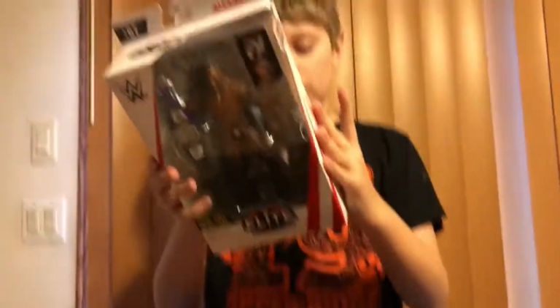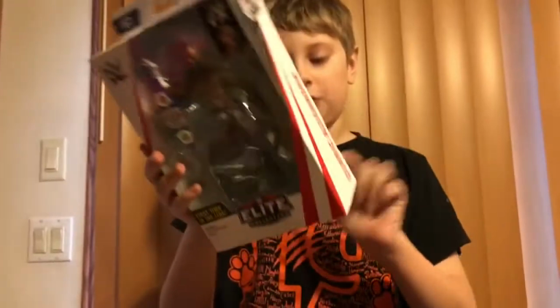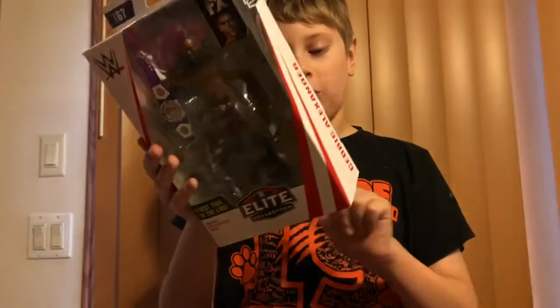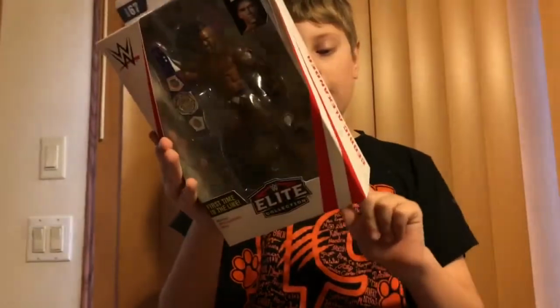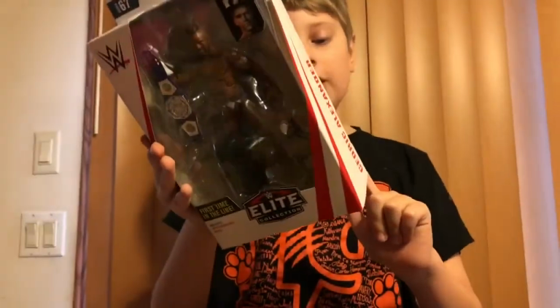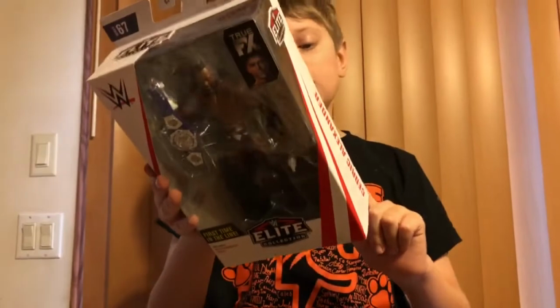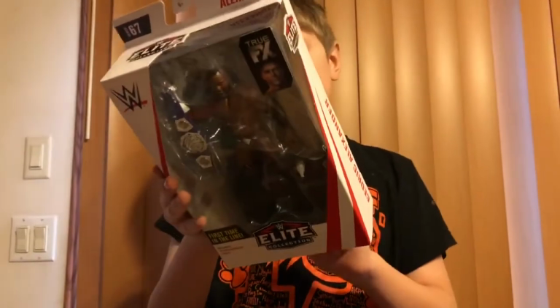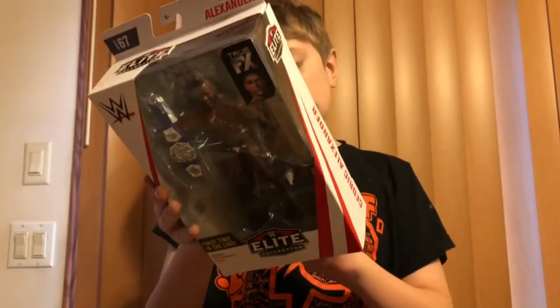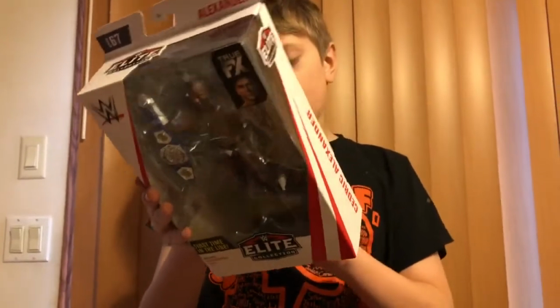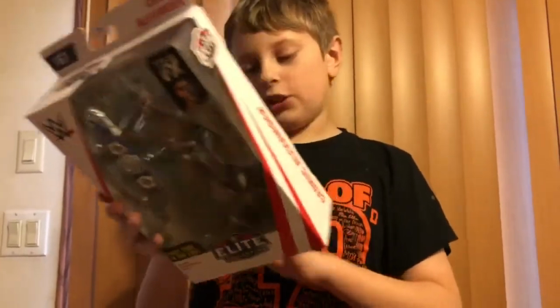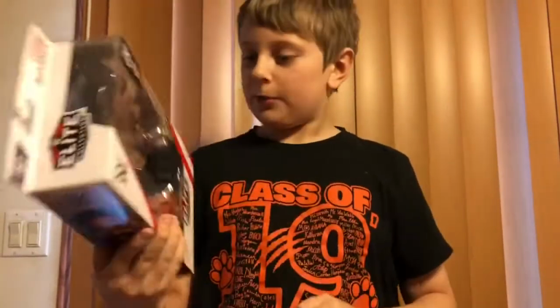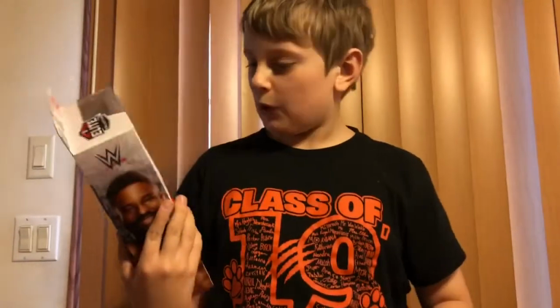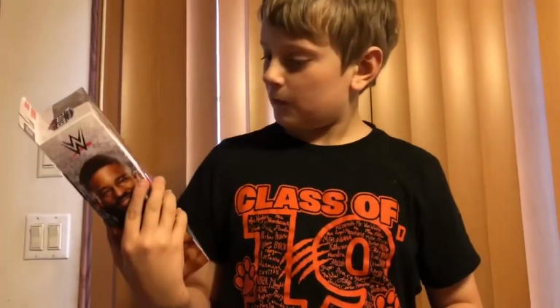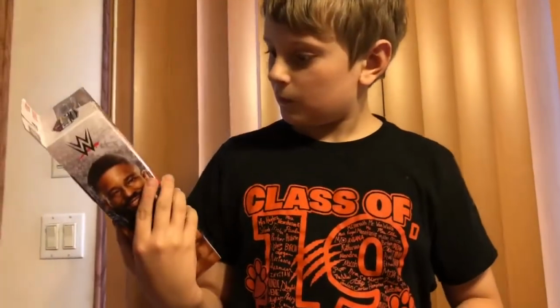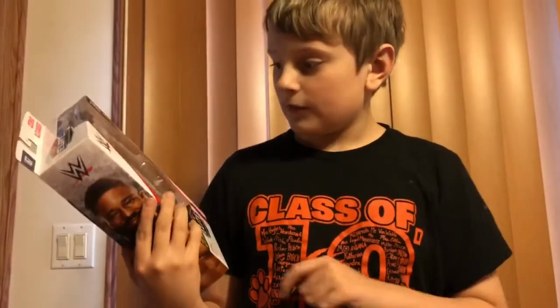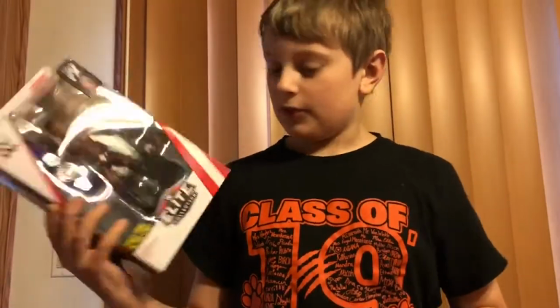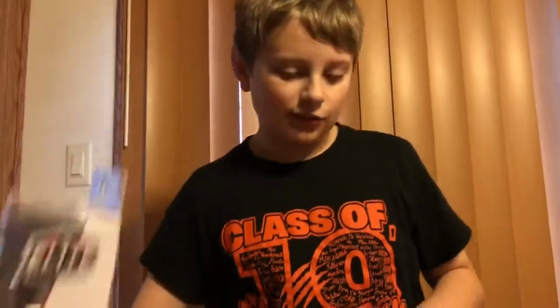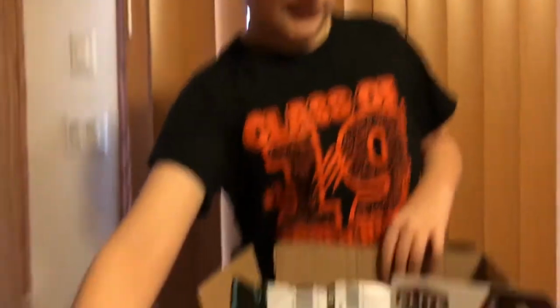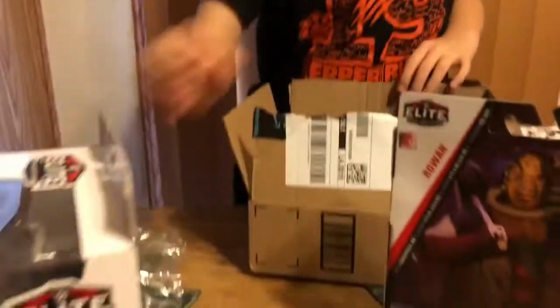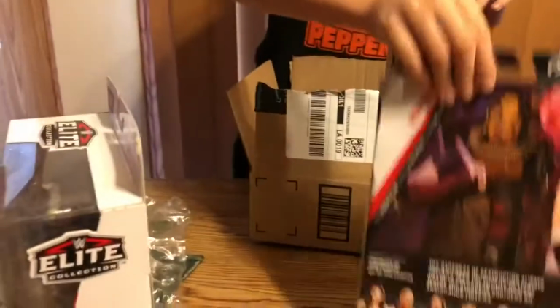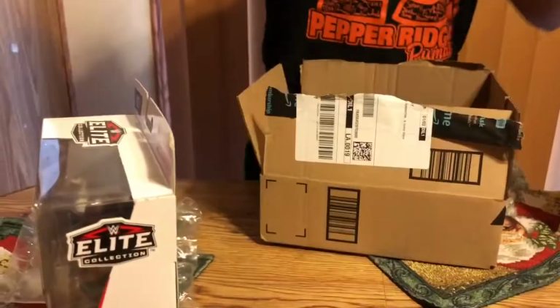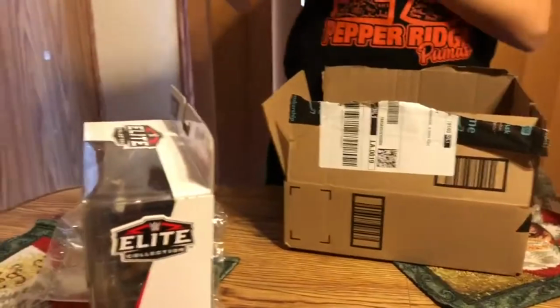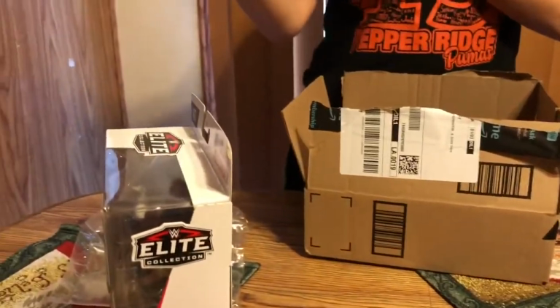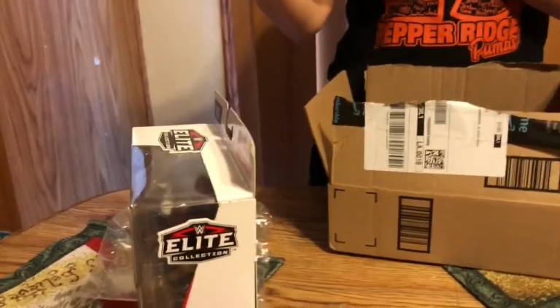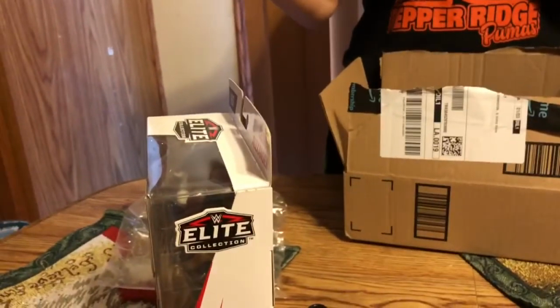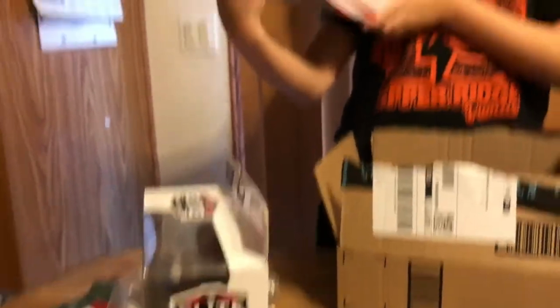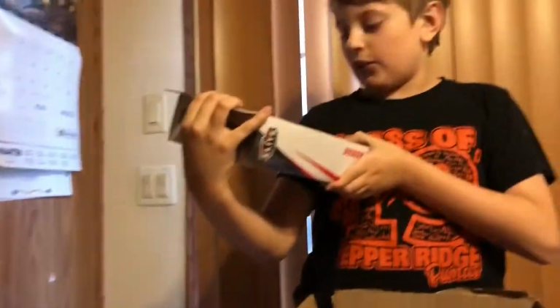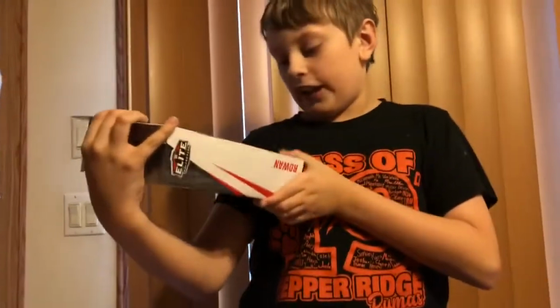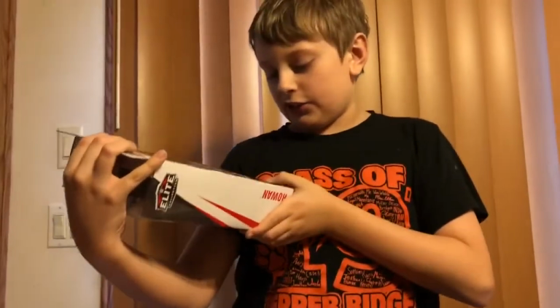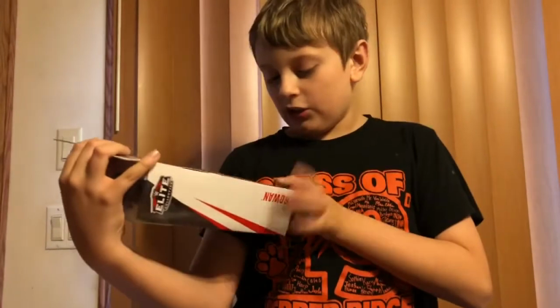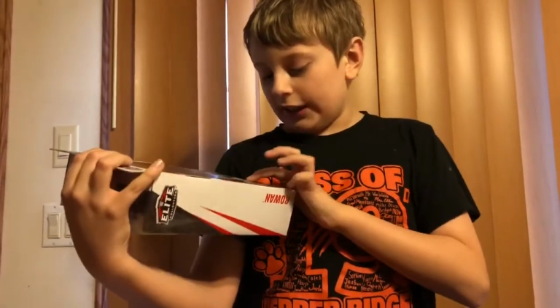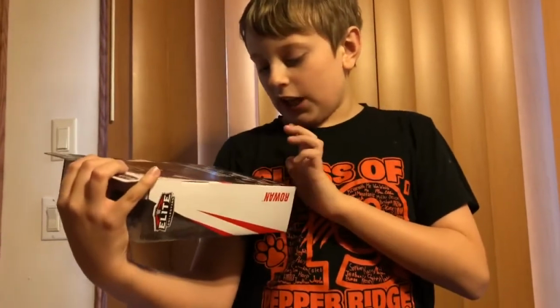He also comes with Randy Orton, Jeff Hardy, Shana Blazer, Beverly Teen Dream, and Rami Steele. This is a really nice figure. And Rowan comes with Nicky Cross, Code Angle — I have that Code Angle — AJ Styles,